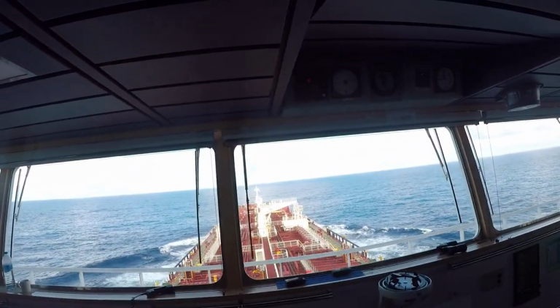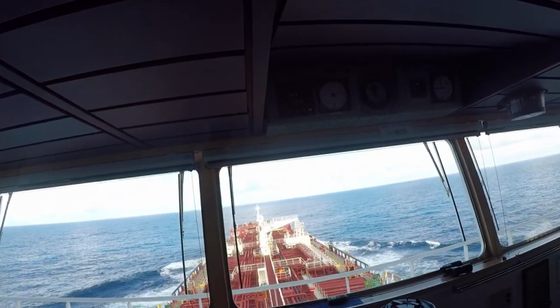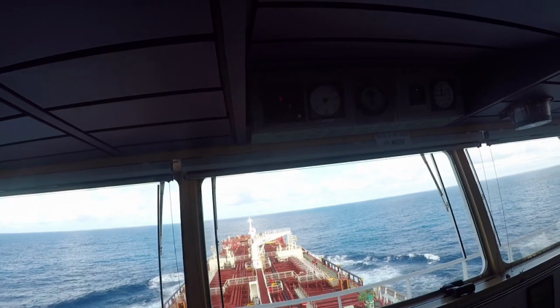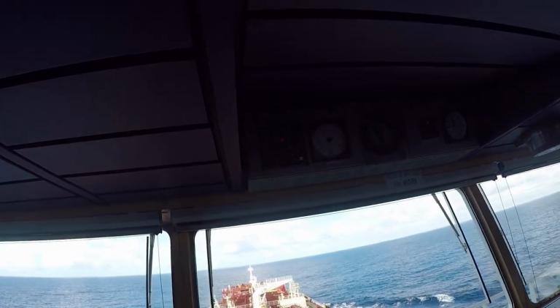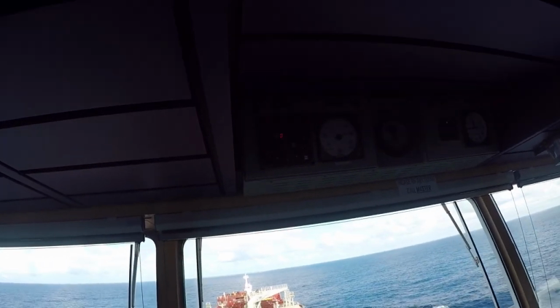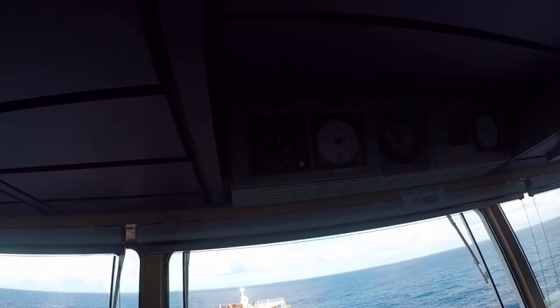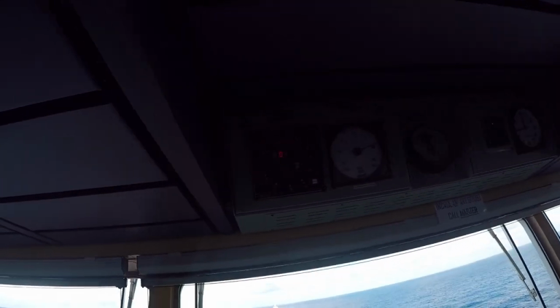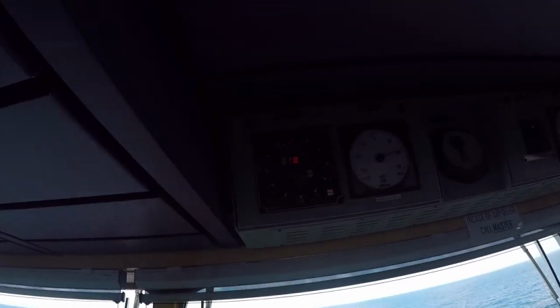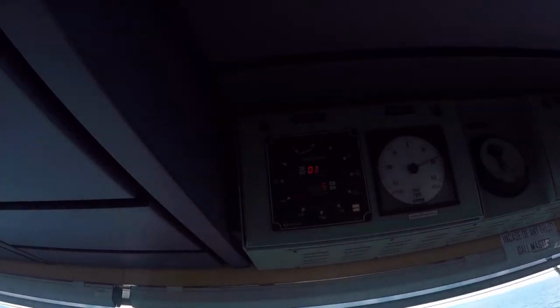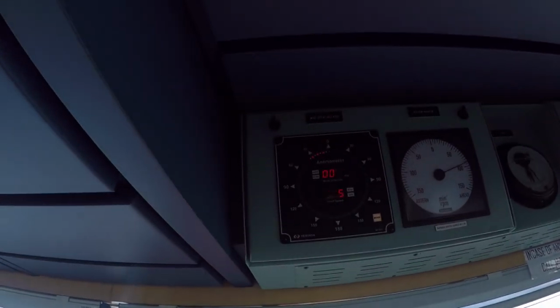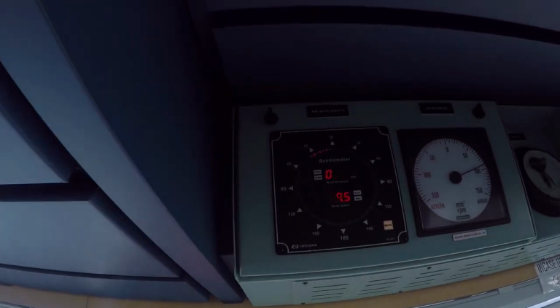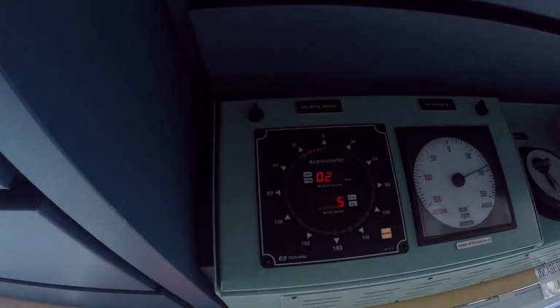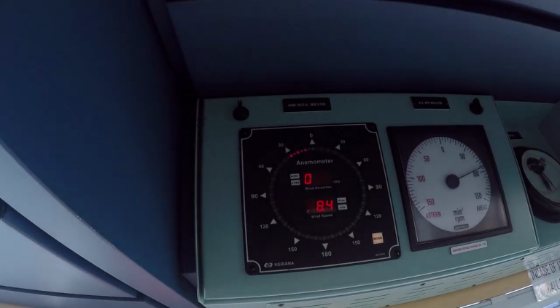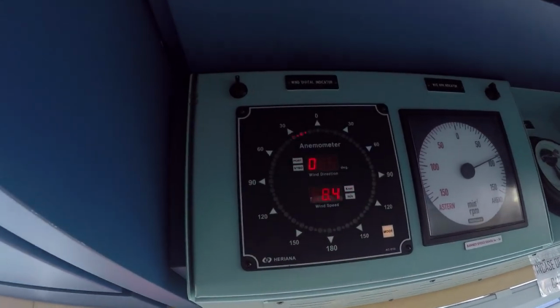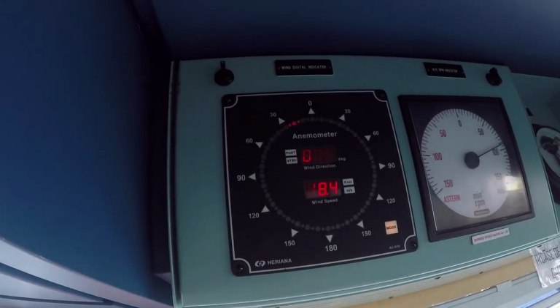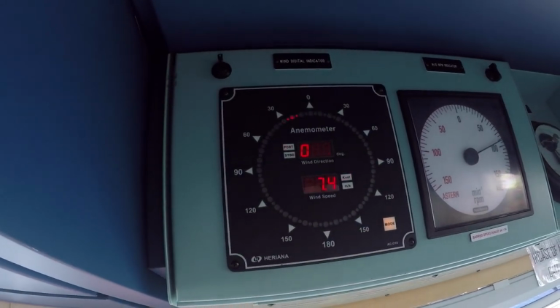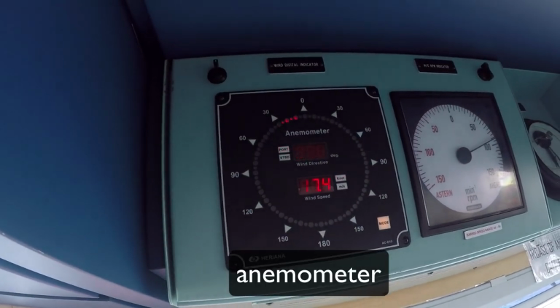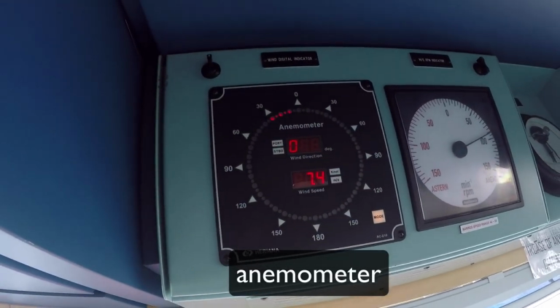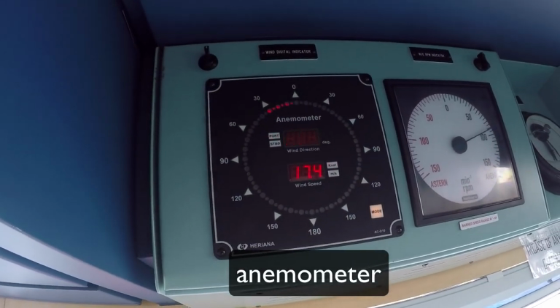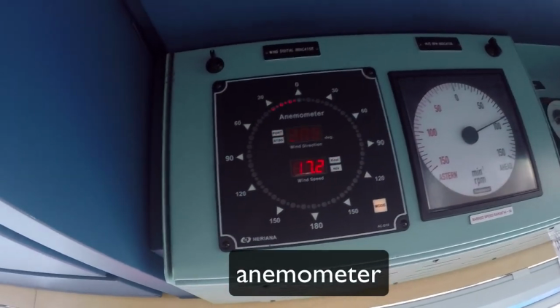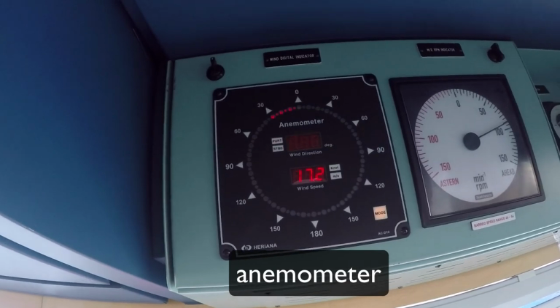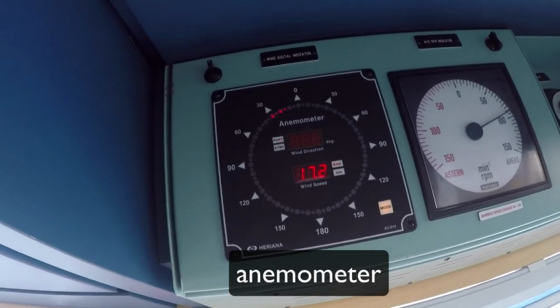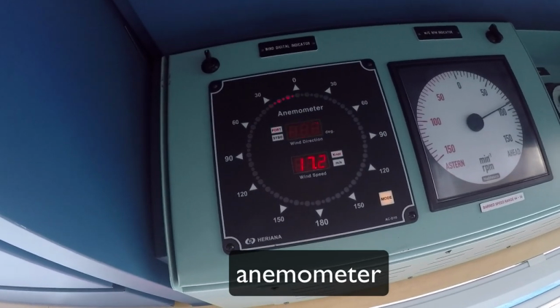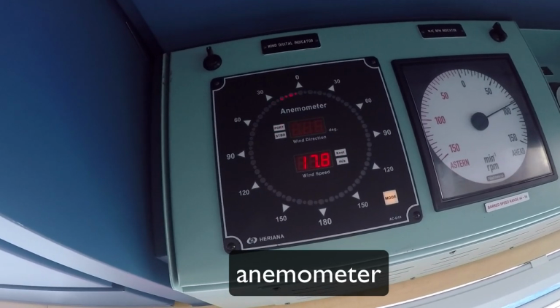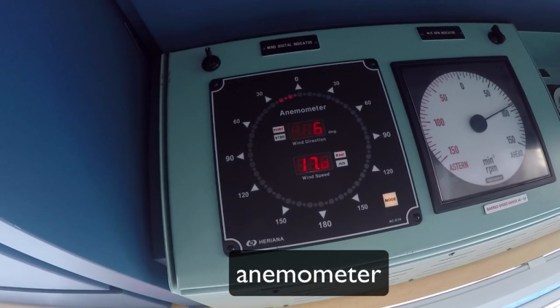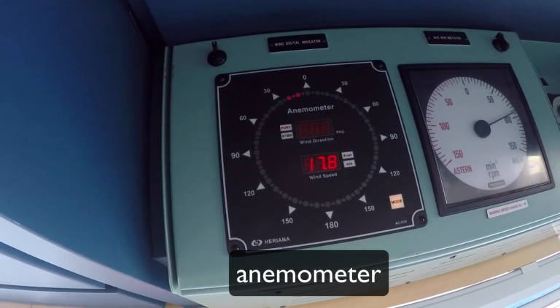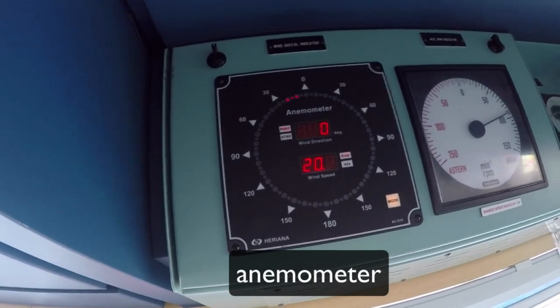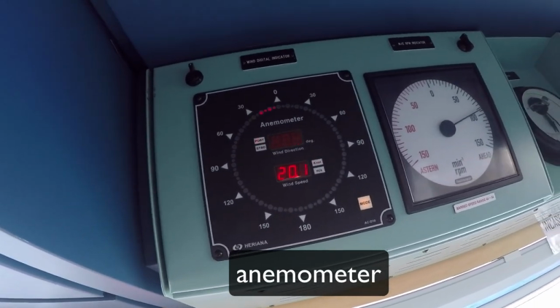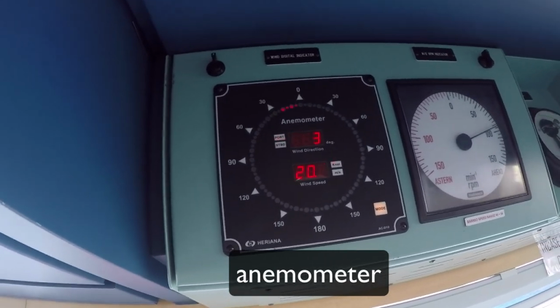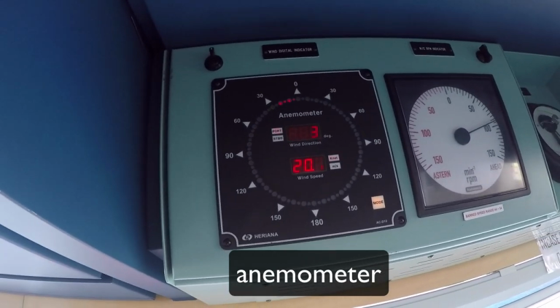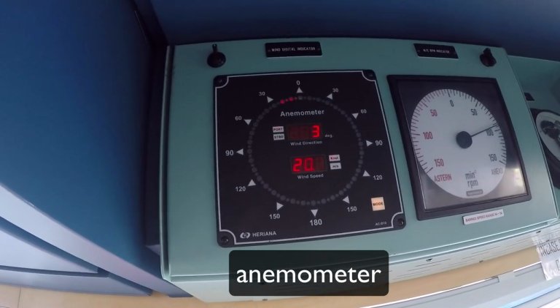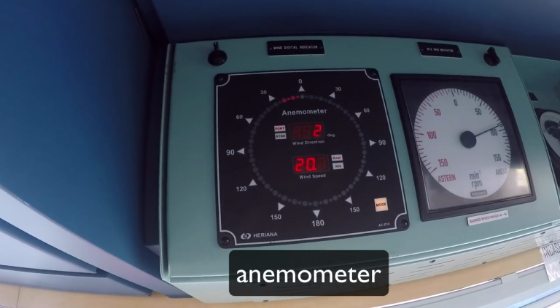An interesting thing here is the wind indicator, which is showing right now 17 knots of wind from the bow.